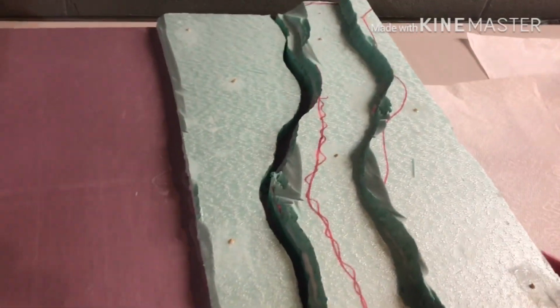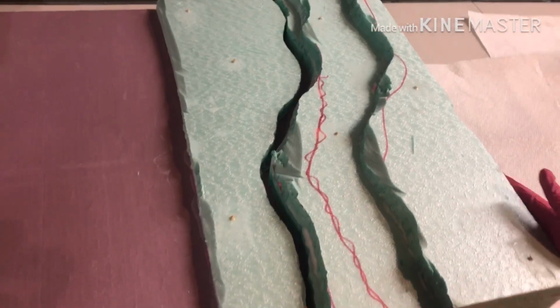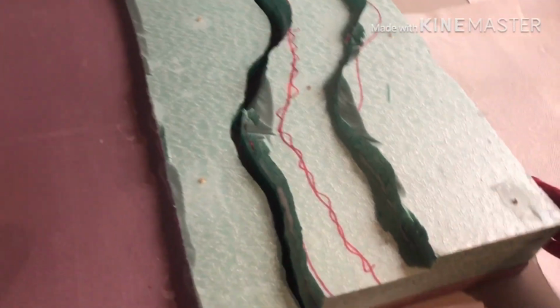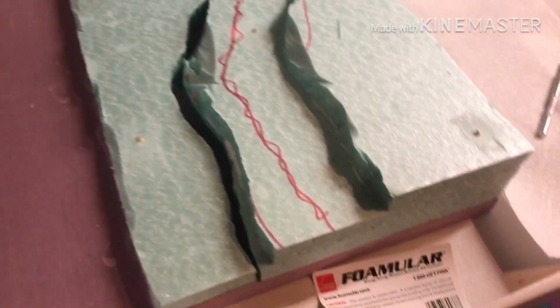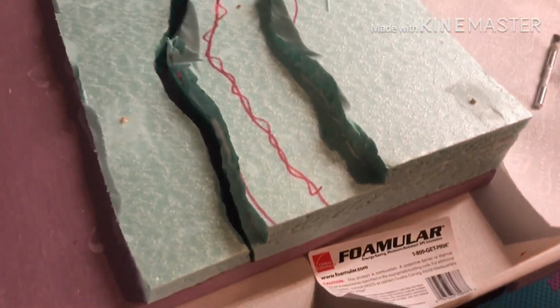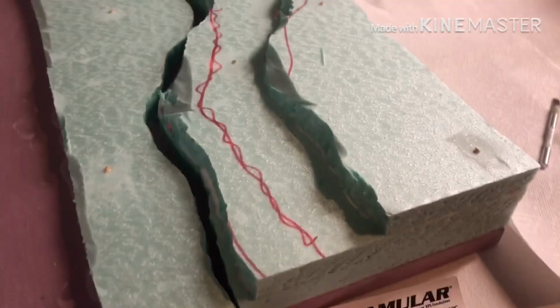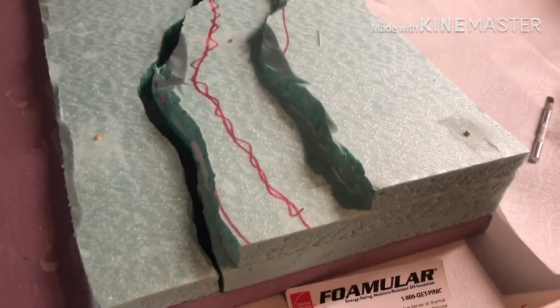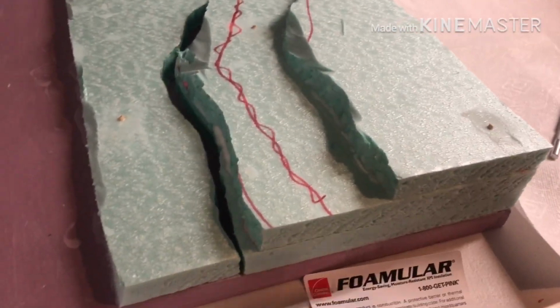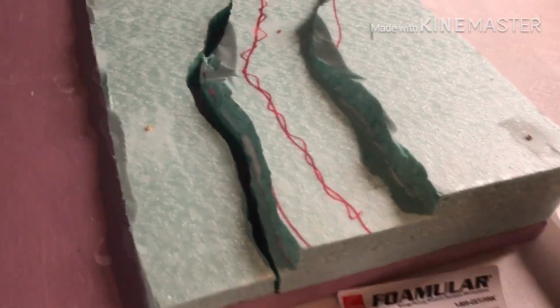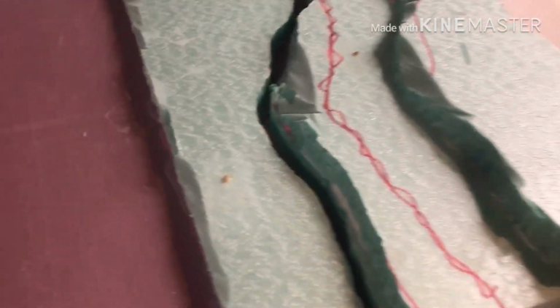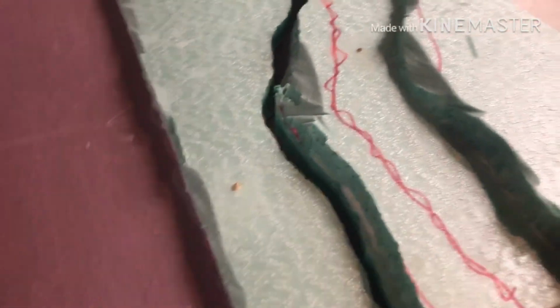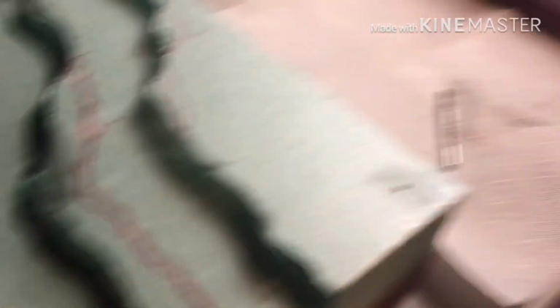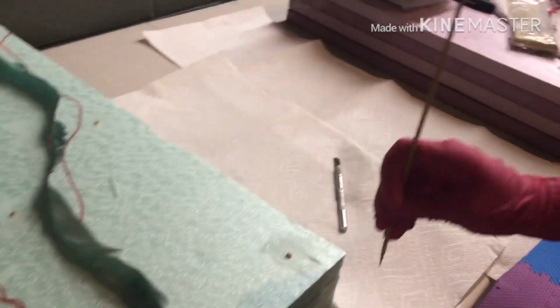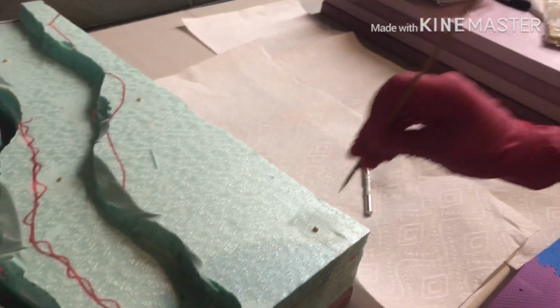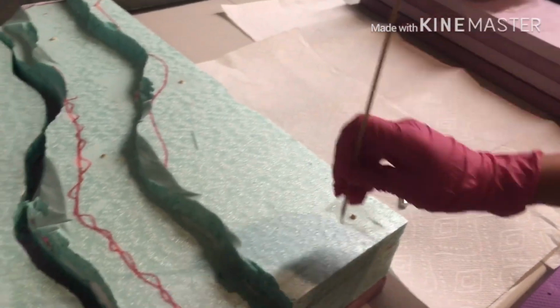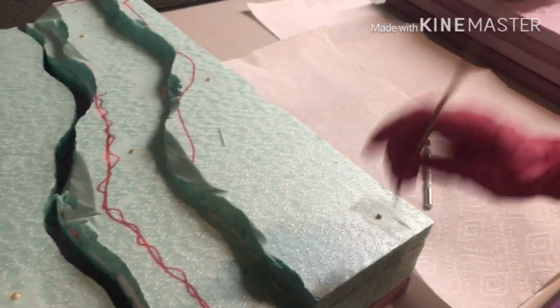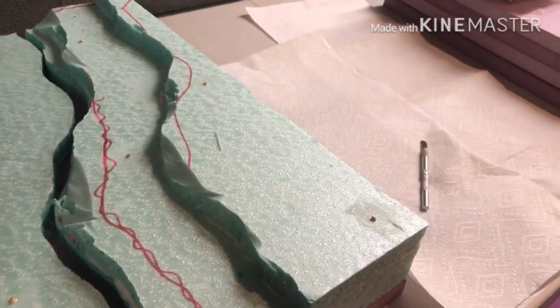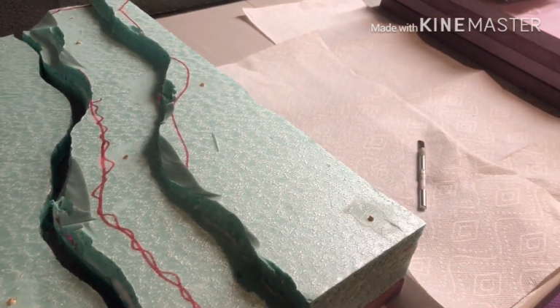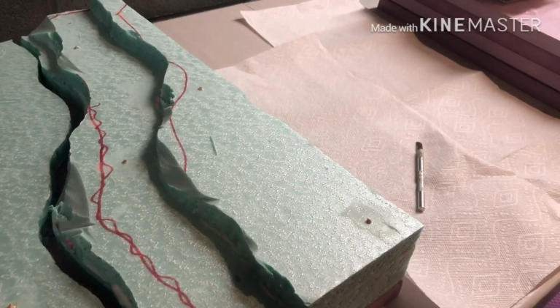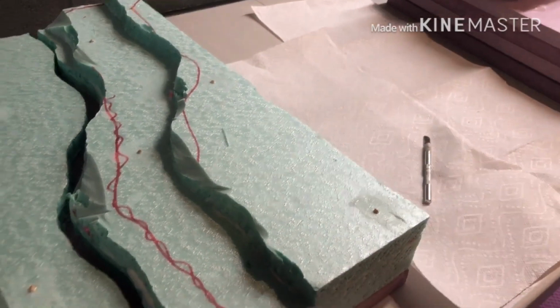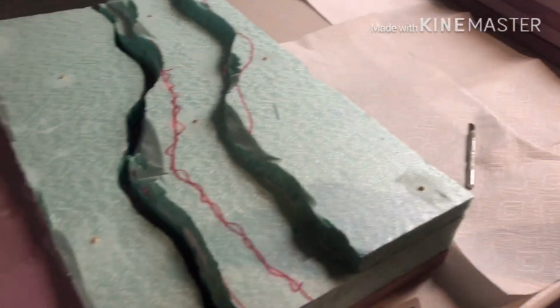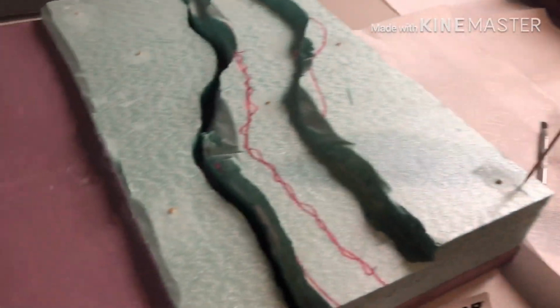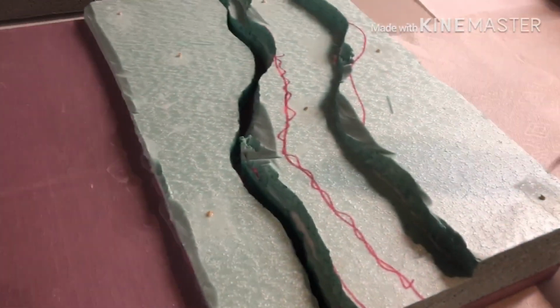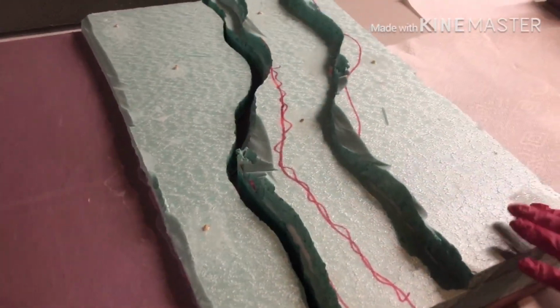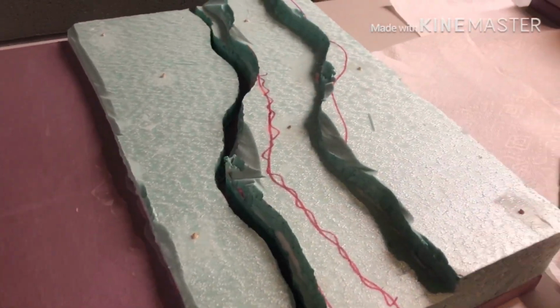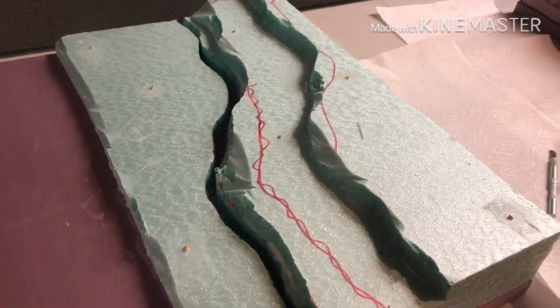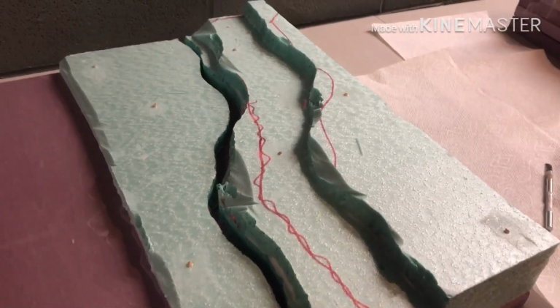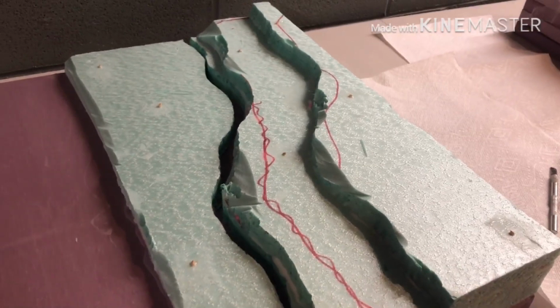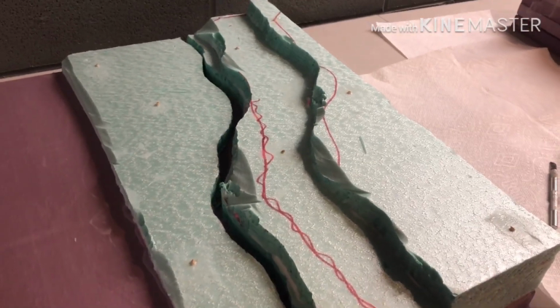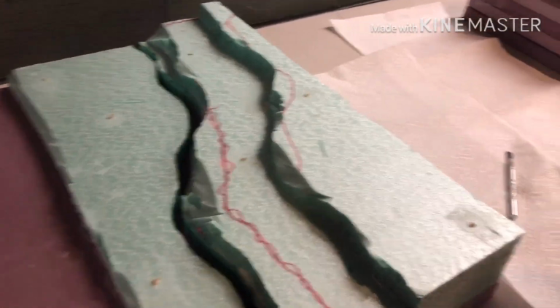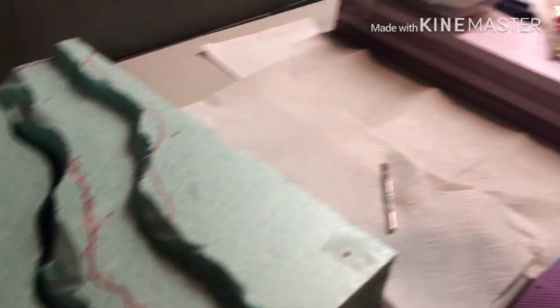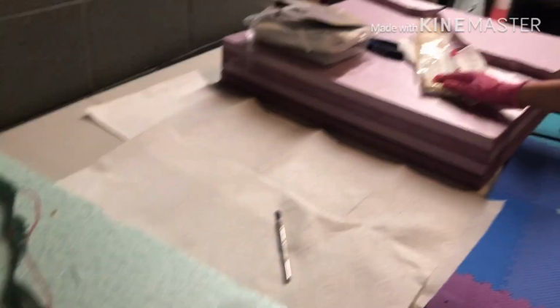I trimmed off the sides with sandpaper and then I took skewers, made a hole, stabbed it down, took it out, put glue on it, put it back down — and that's just to keep the foam secure in case something happens. Those are just regular bamboo skewers.